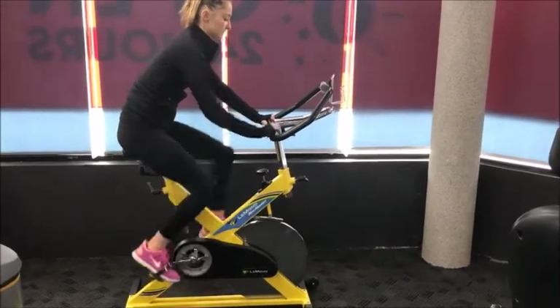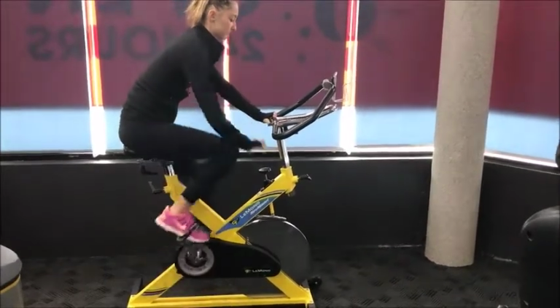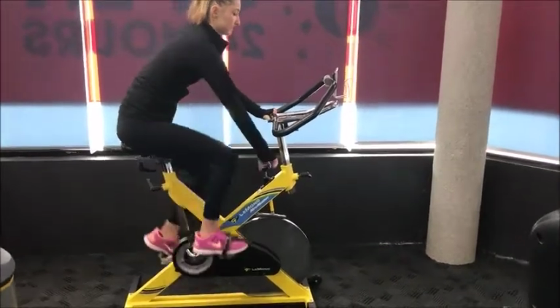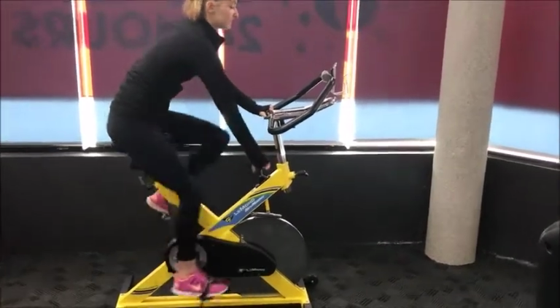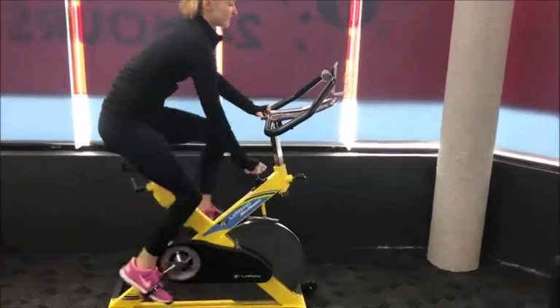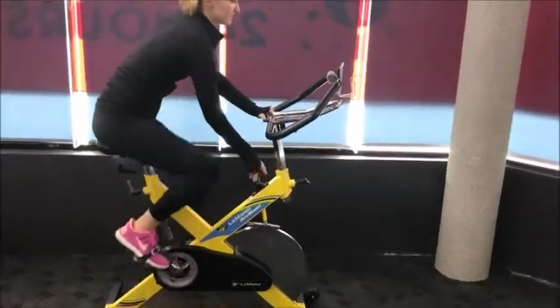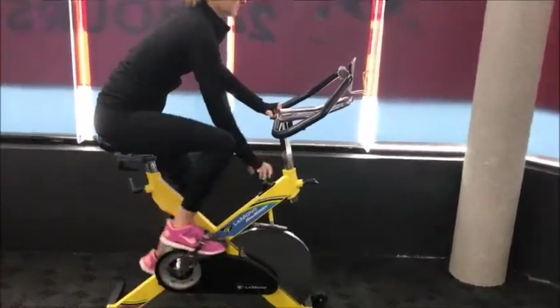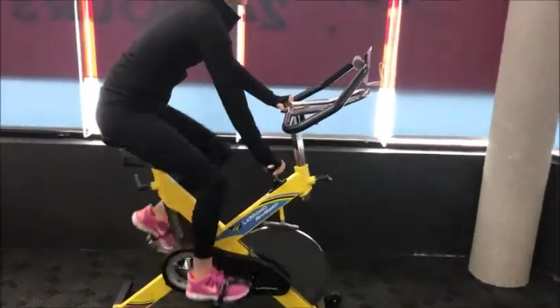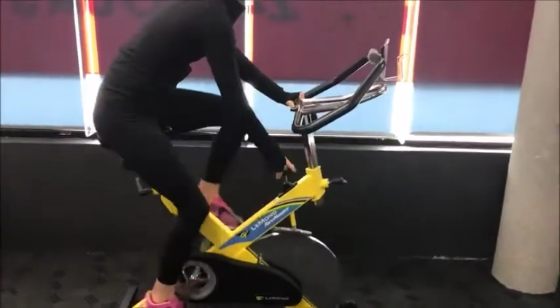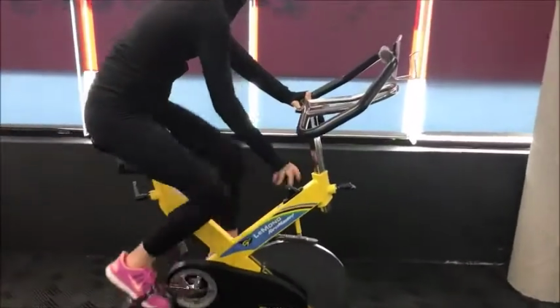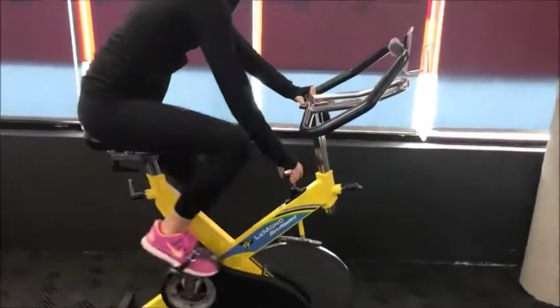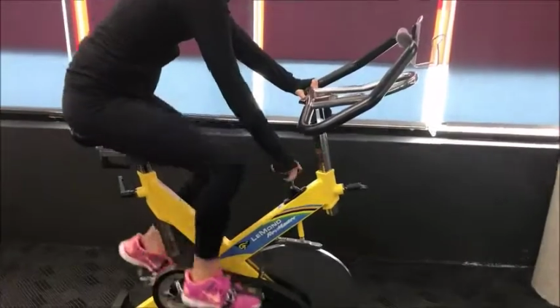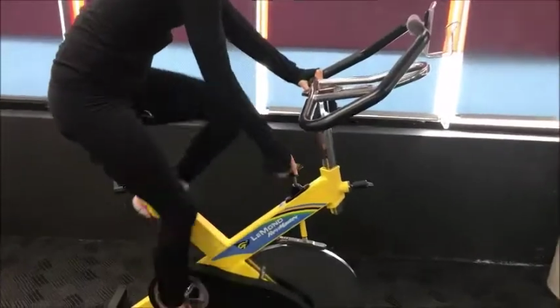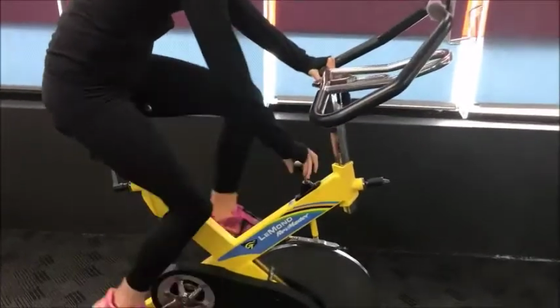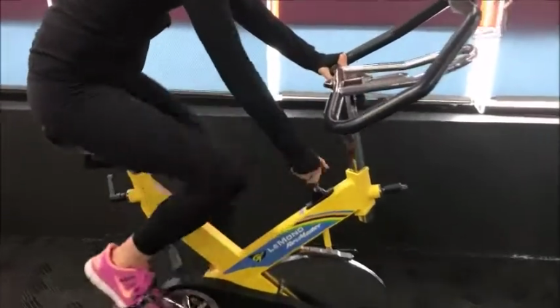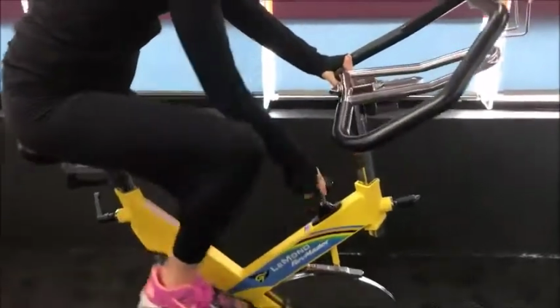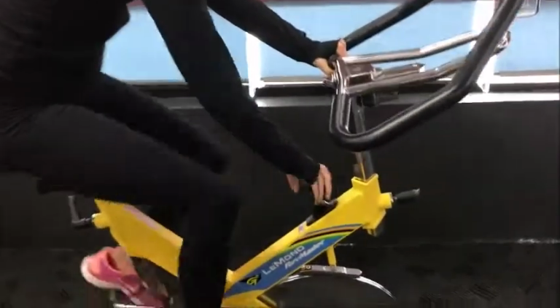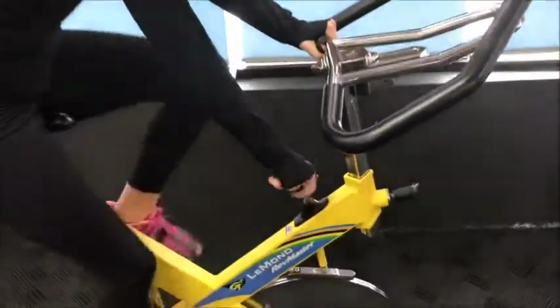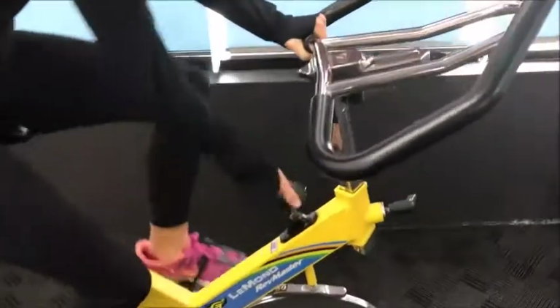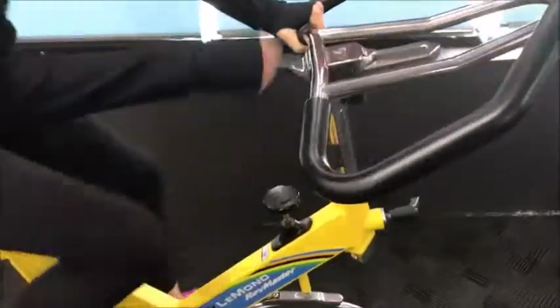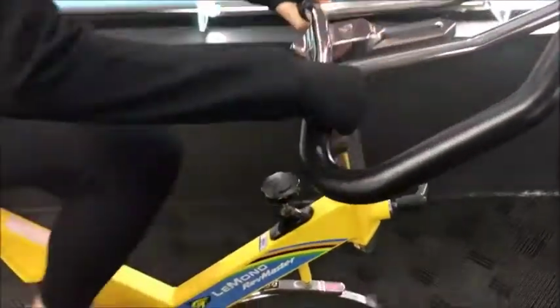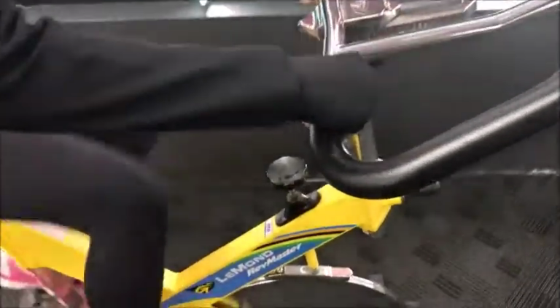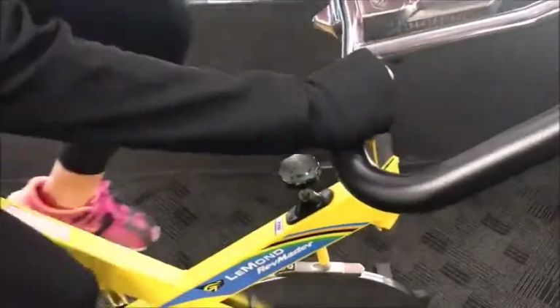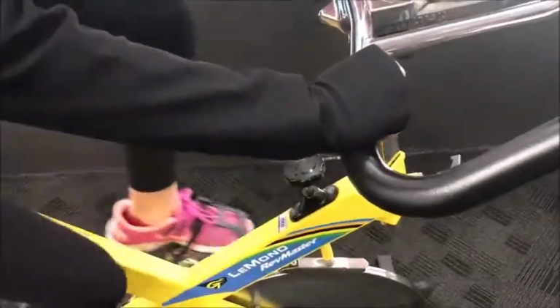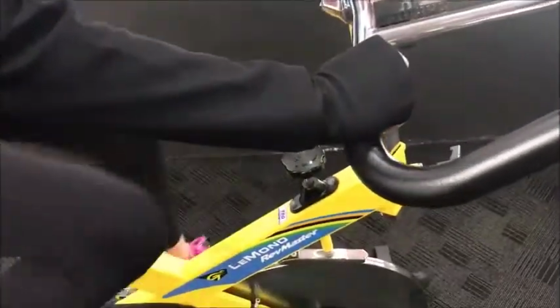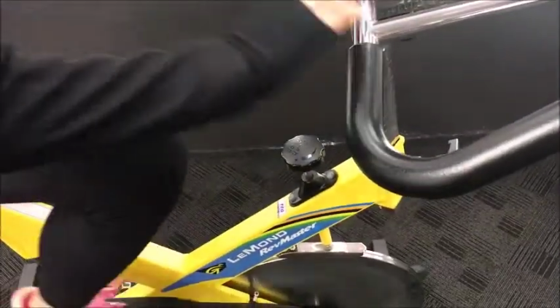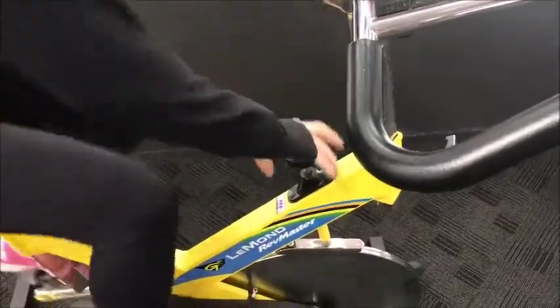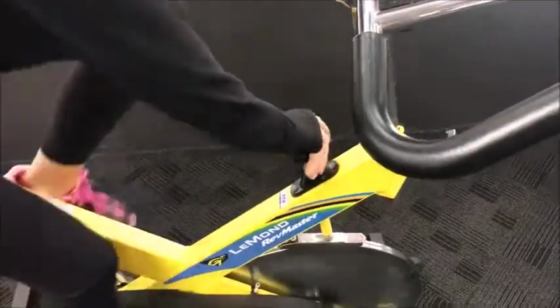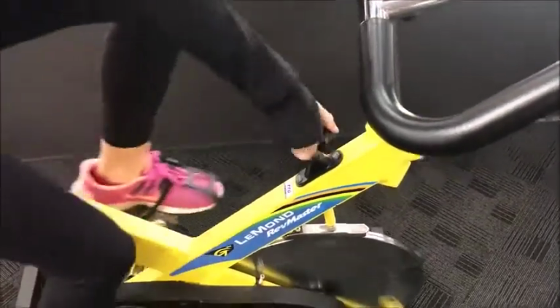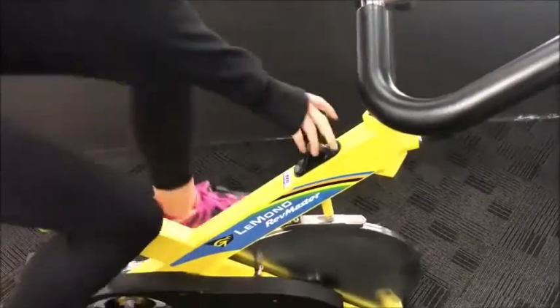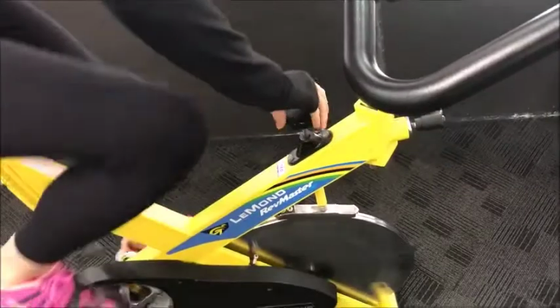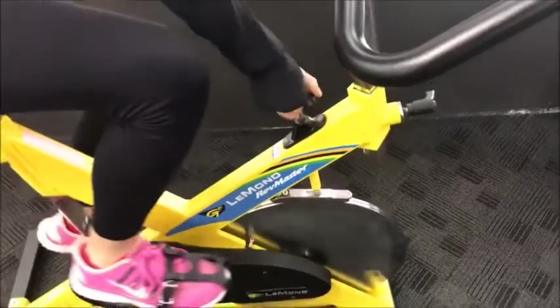When you are comfortable, increase the resistance level to make it more challenging and feel more burn in the legs. This can be done by using the black knob under the handlebars.